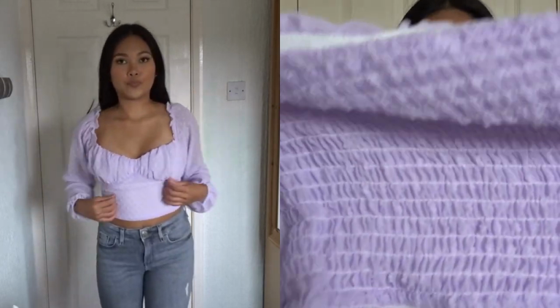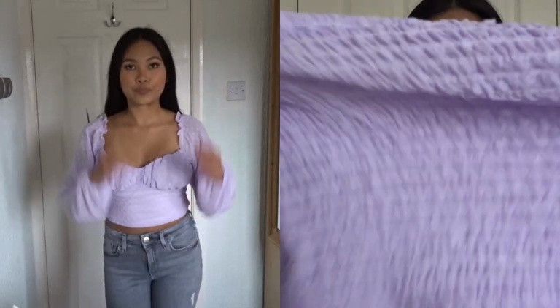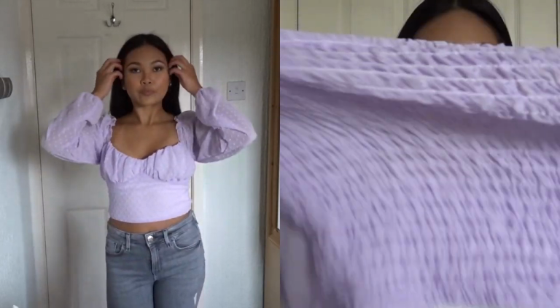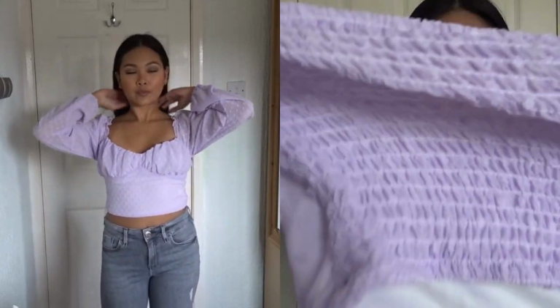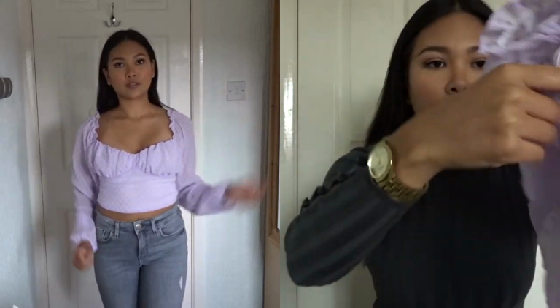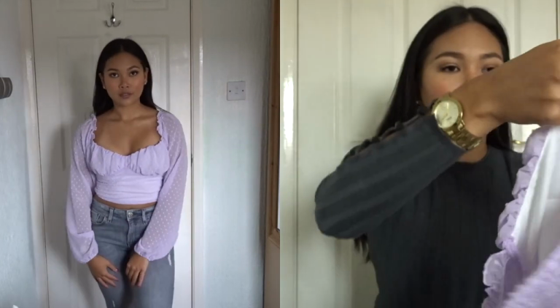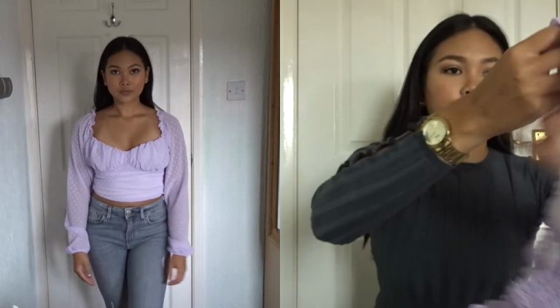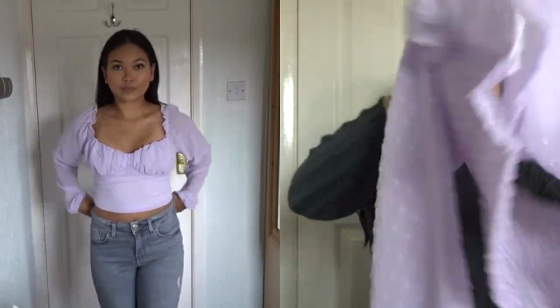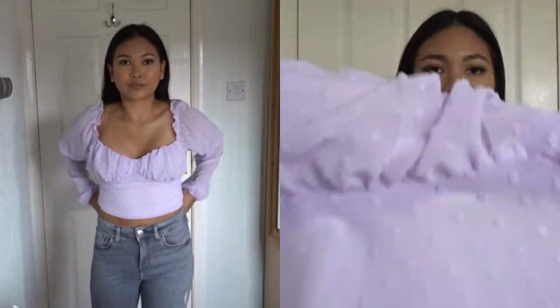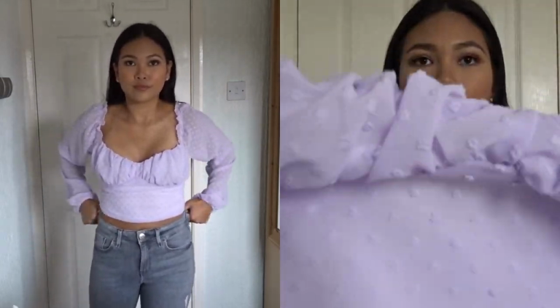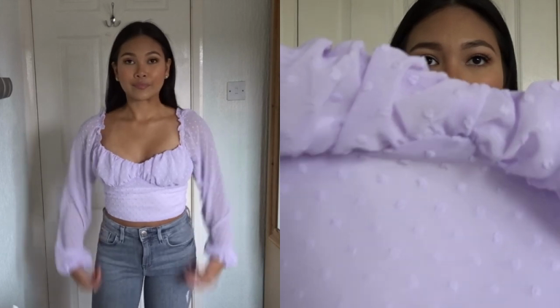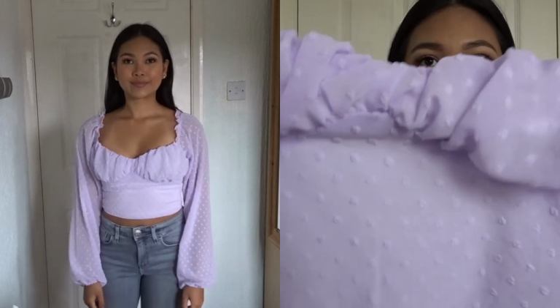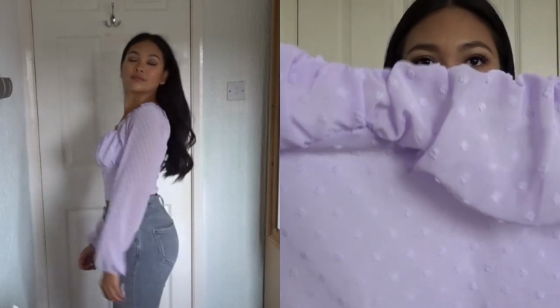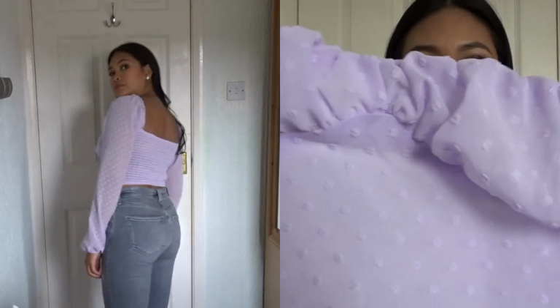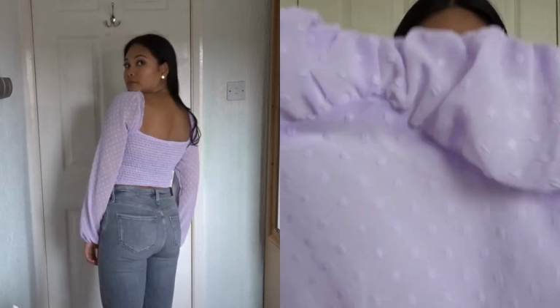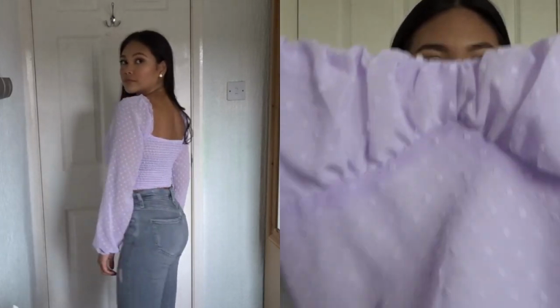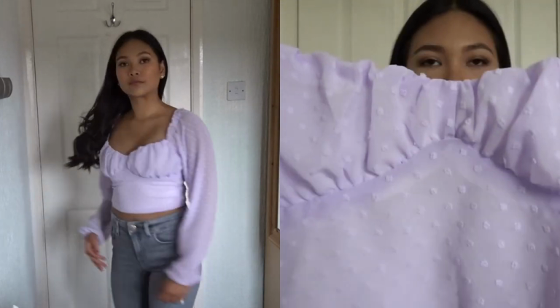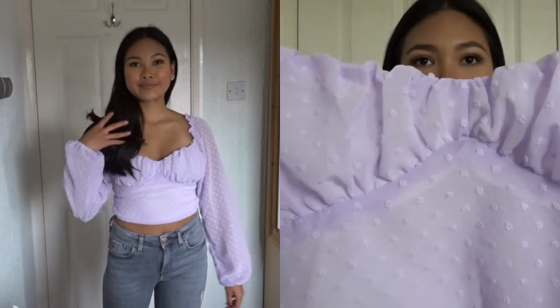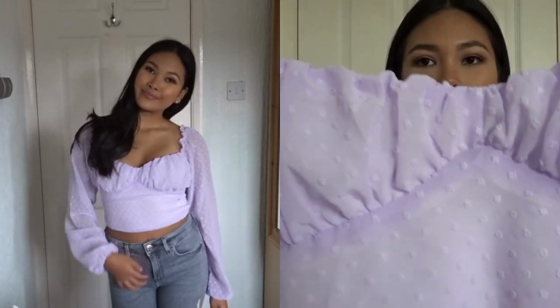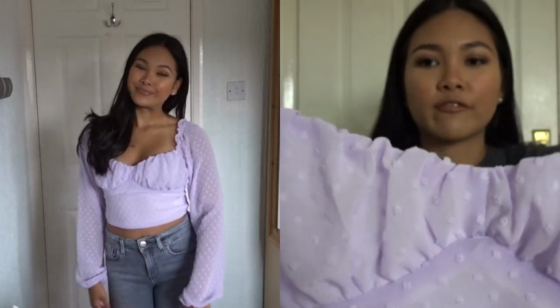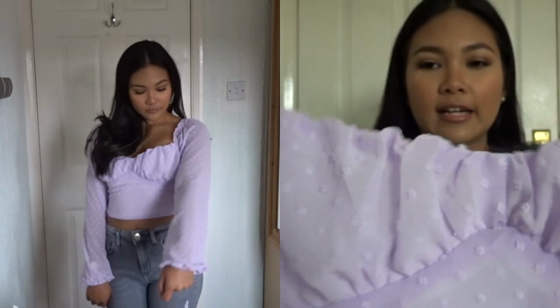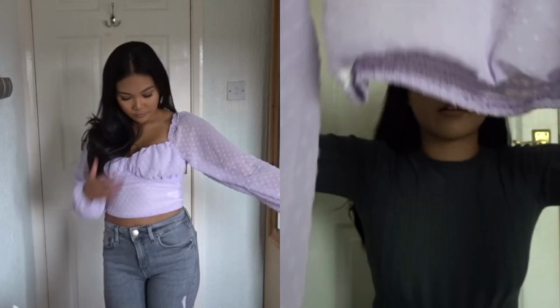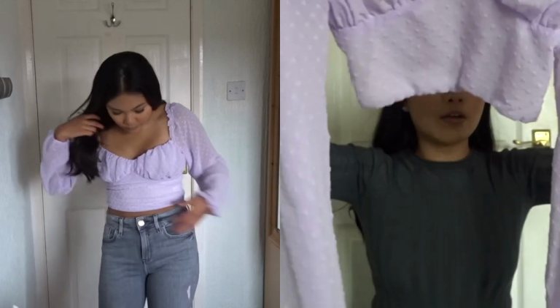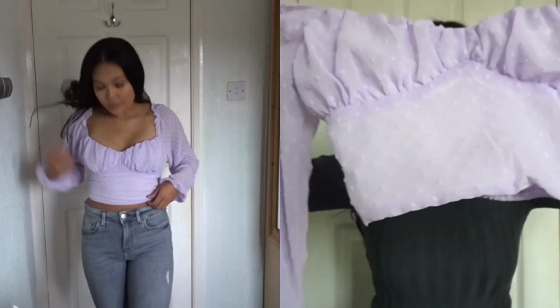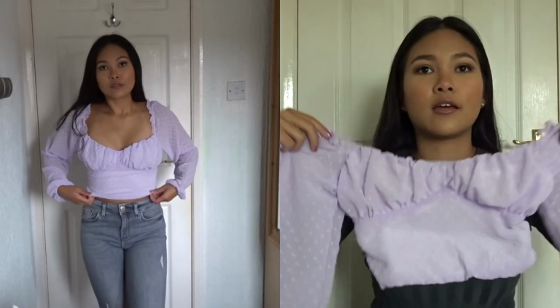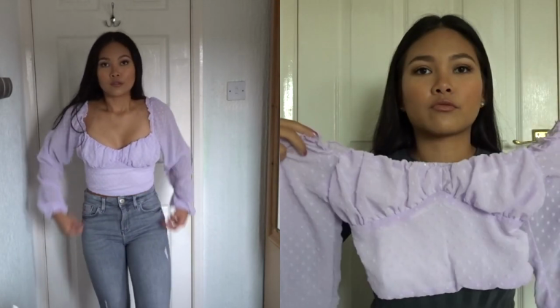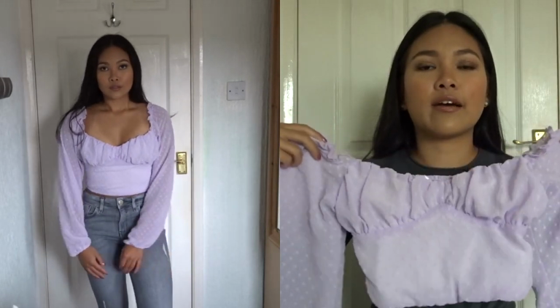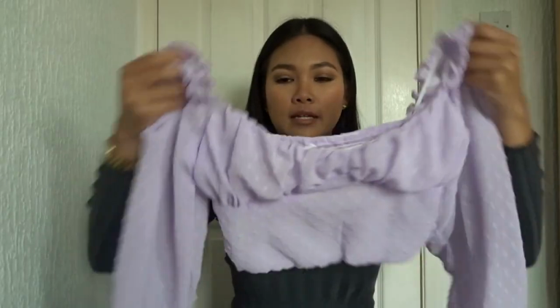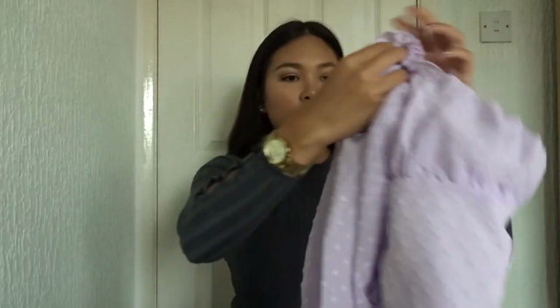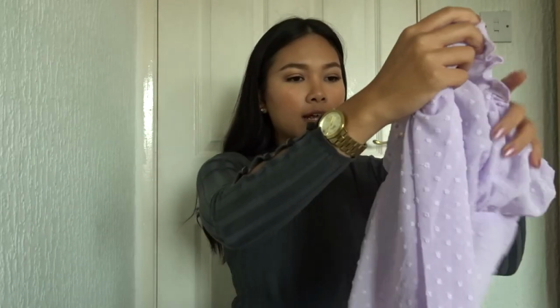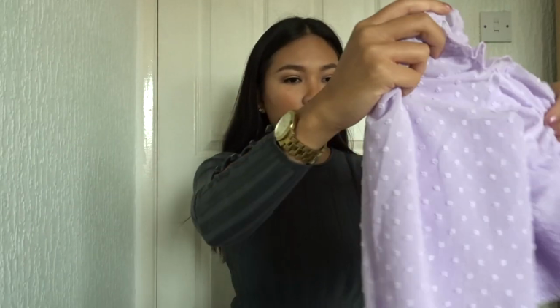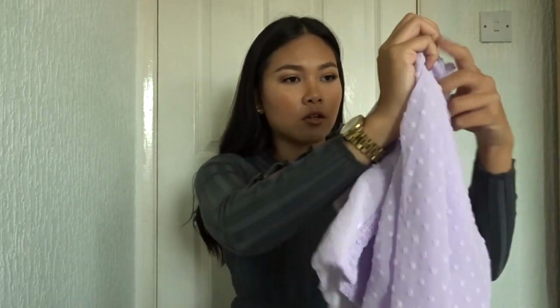On the top part there are little frilly things that come out — I don't know what they're called but look how nice that is. This would definitely make such a great date night top.